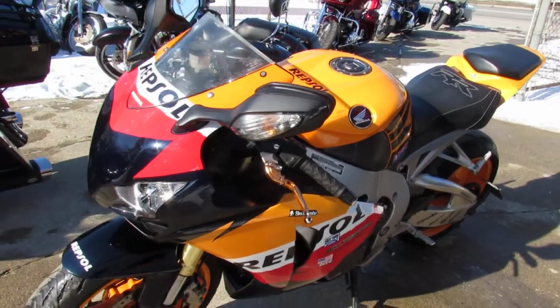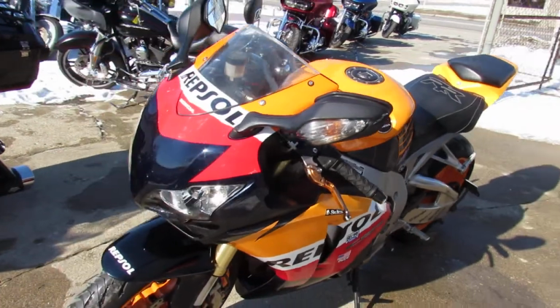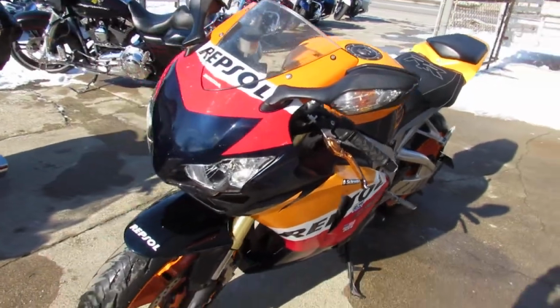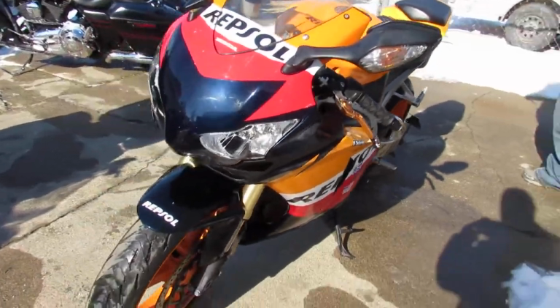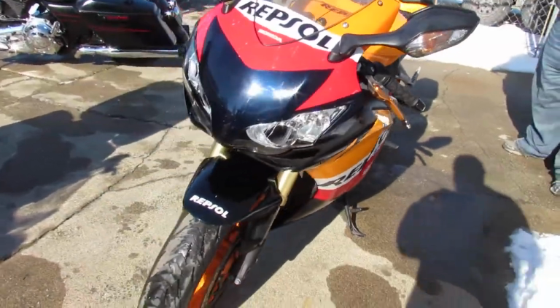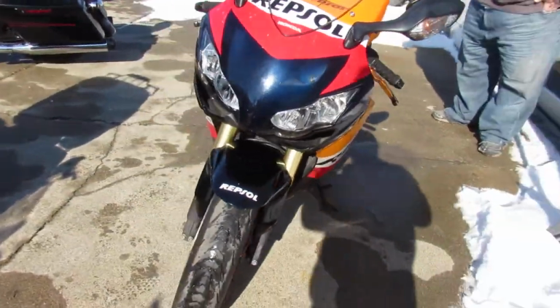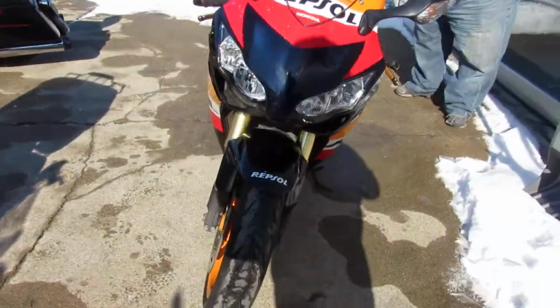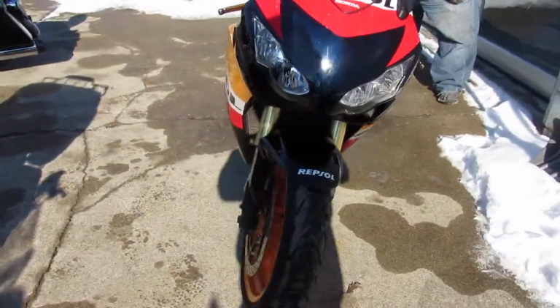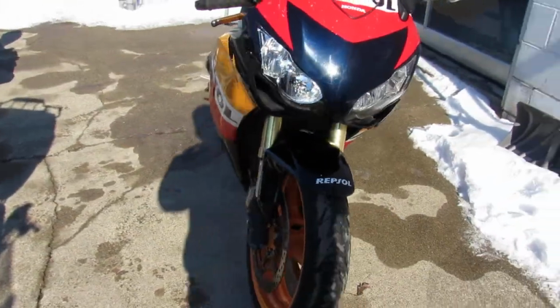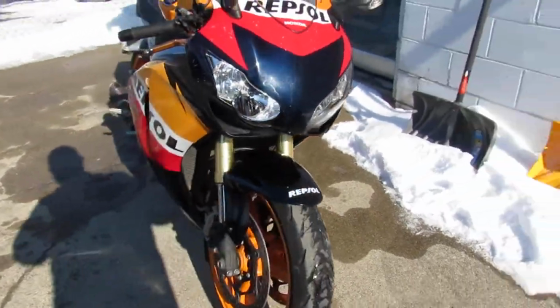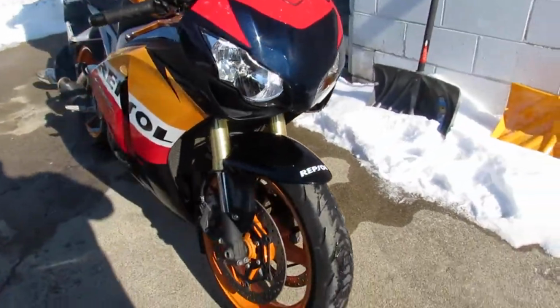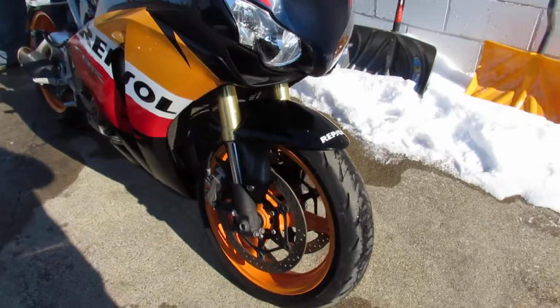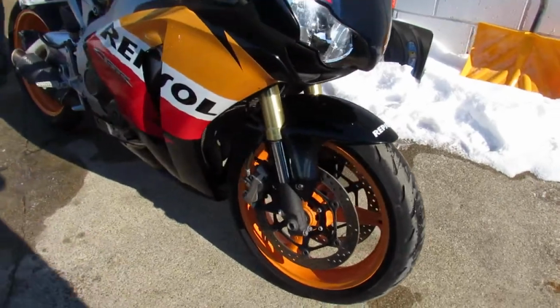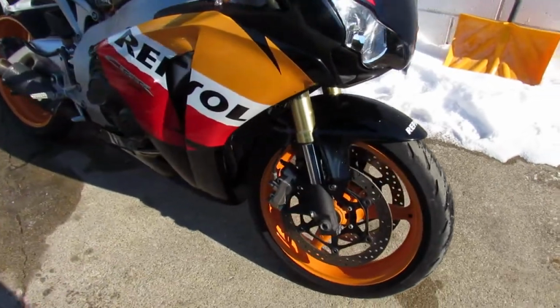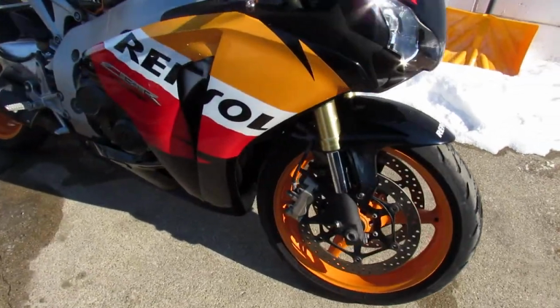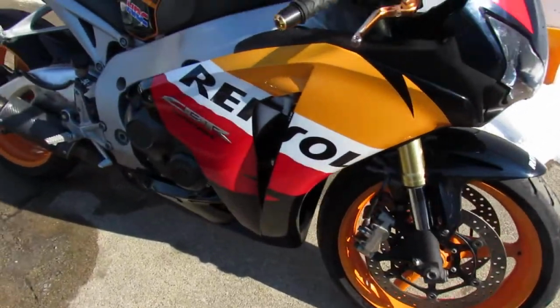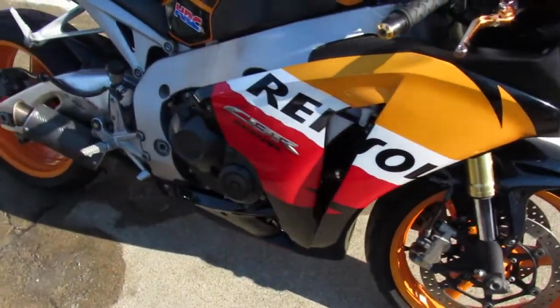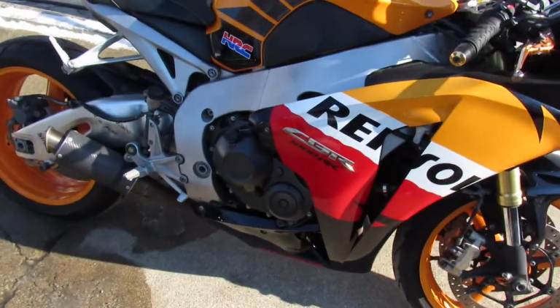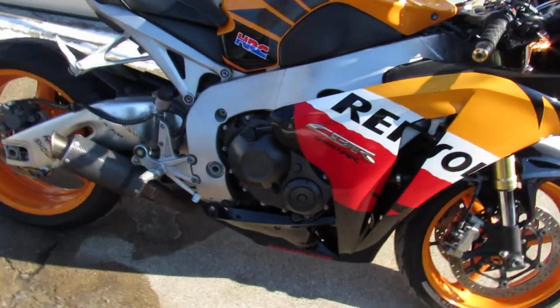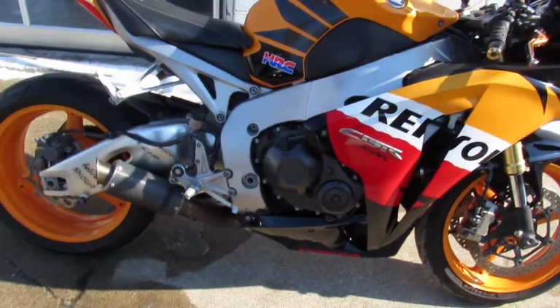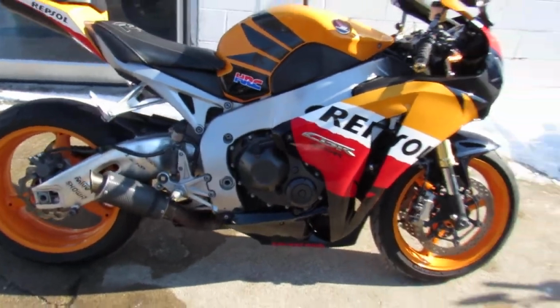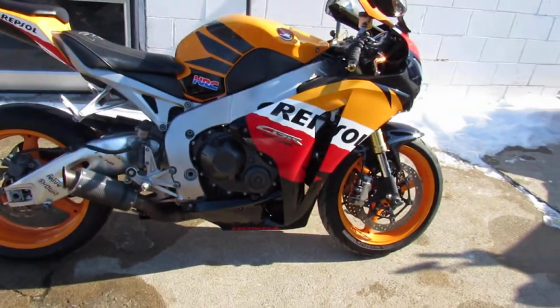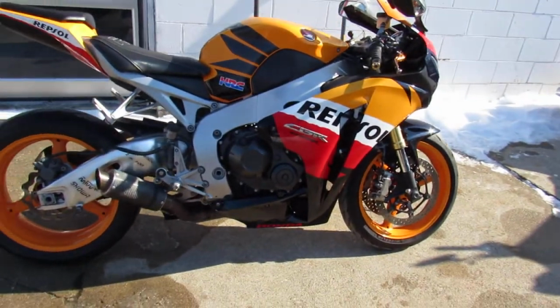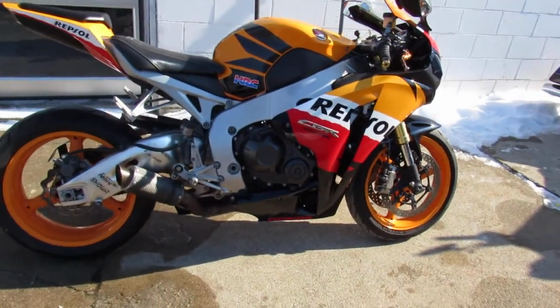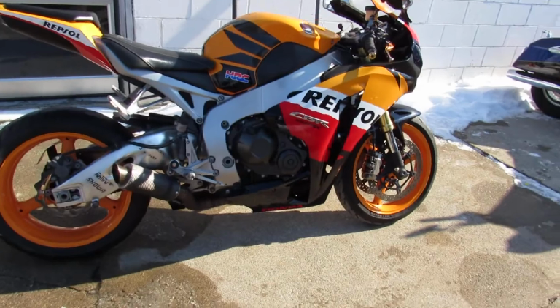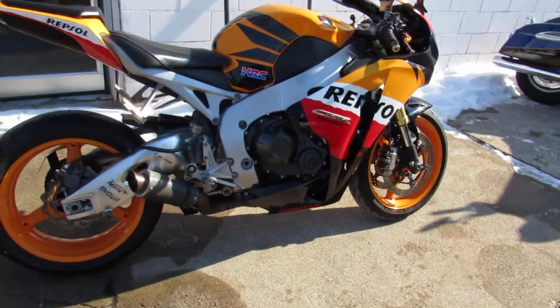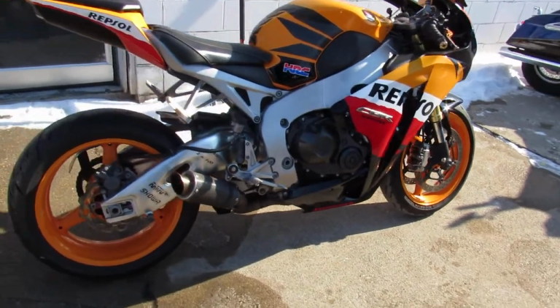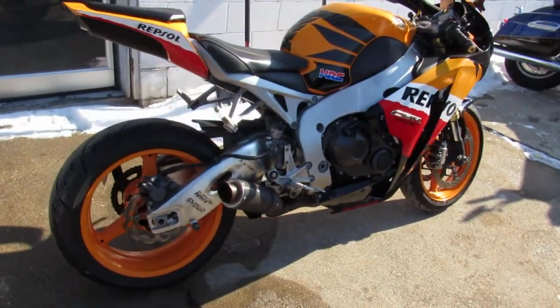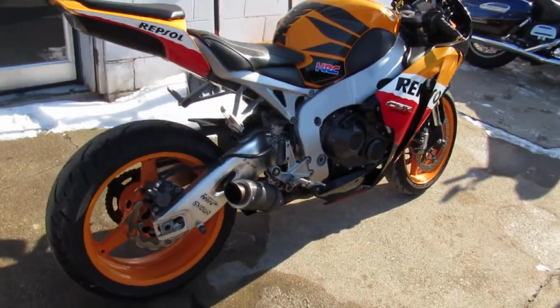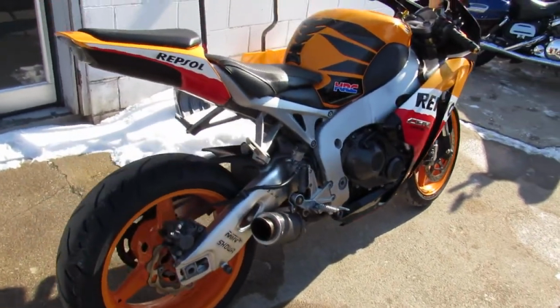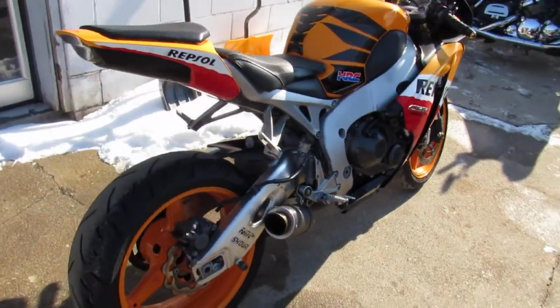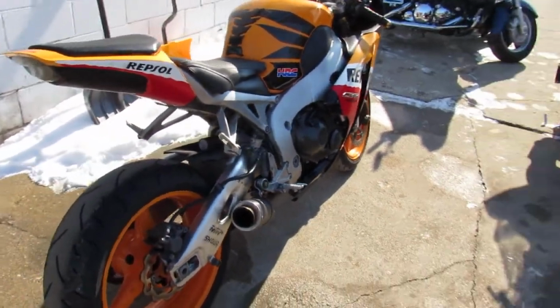Hey guys, ApprovalPowerSports.com here doing some videos on some bikes we just got in. This one here is a 2009 CBR1000RR Repsol. This one's a real deal Repsol. Runs strong, needs nothing.